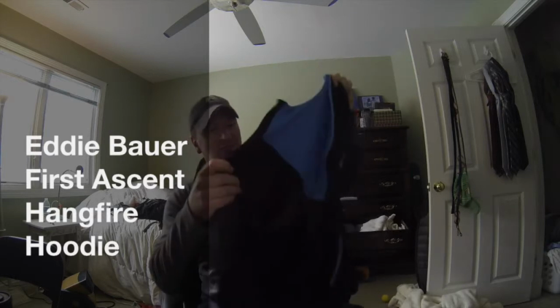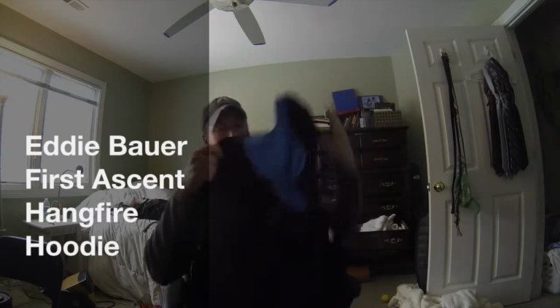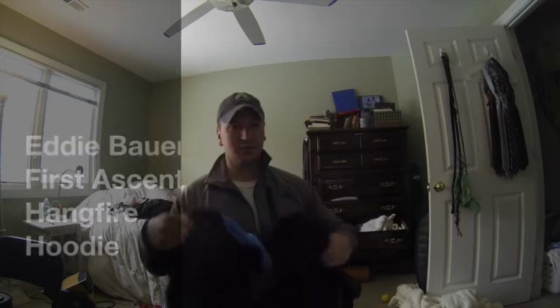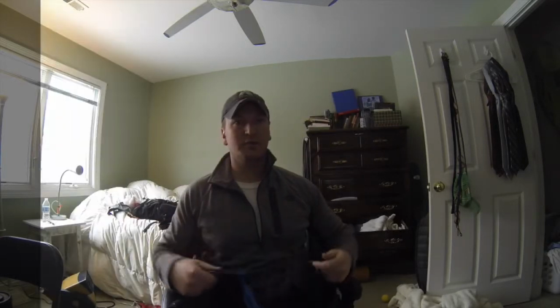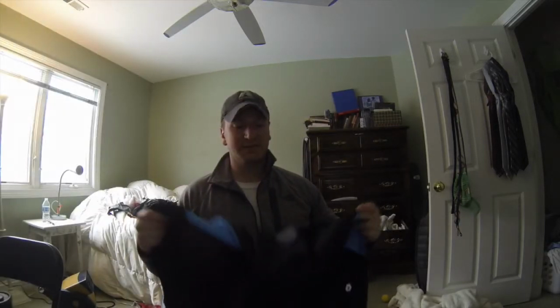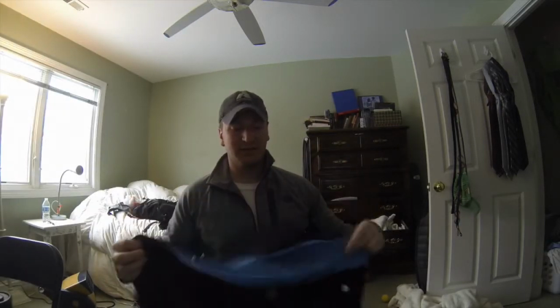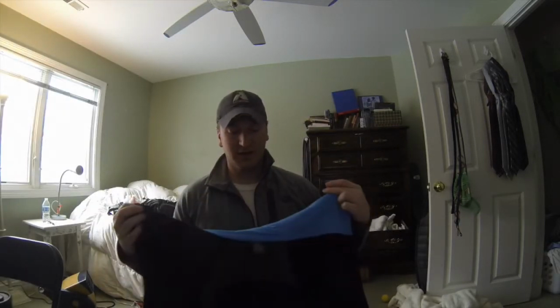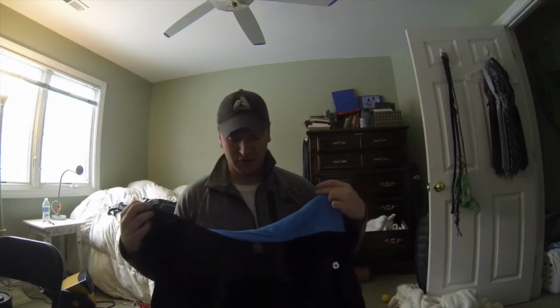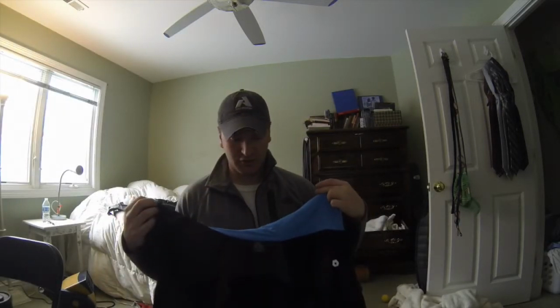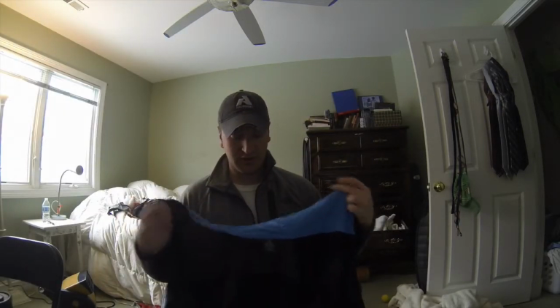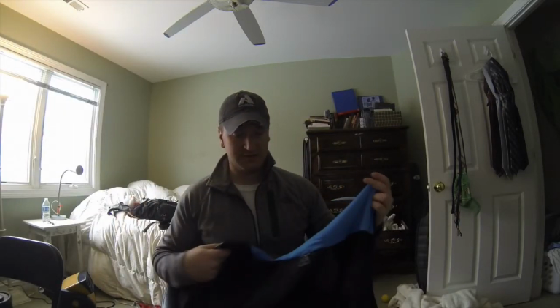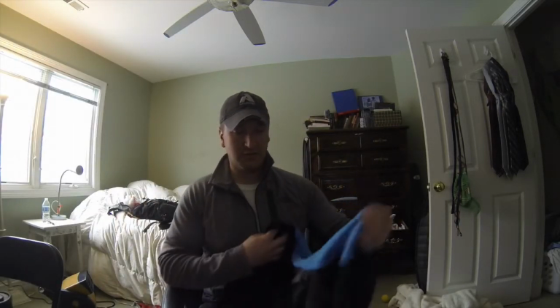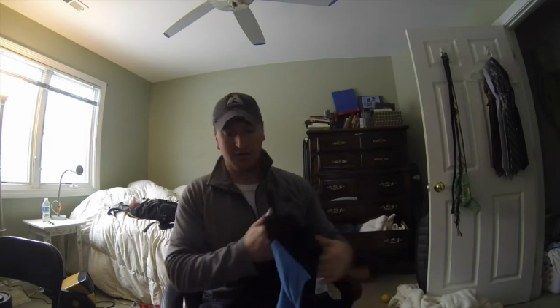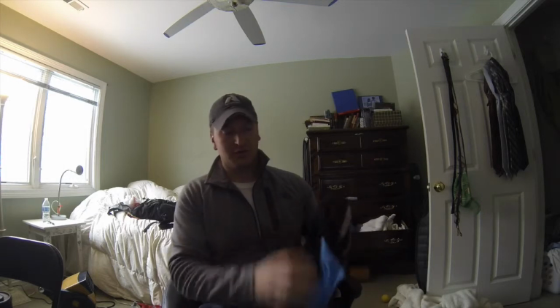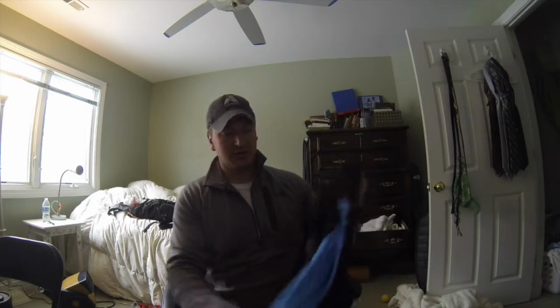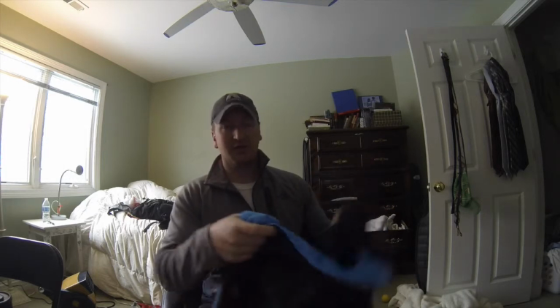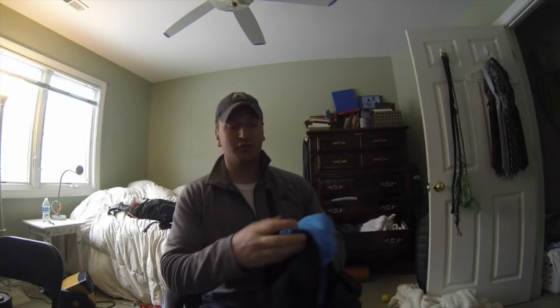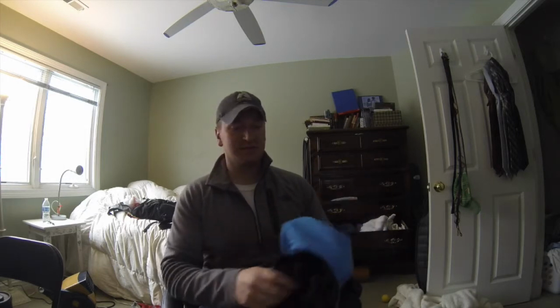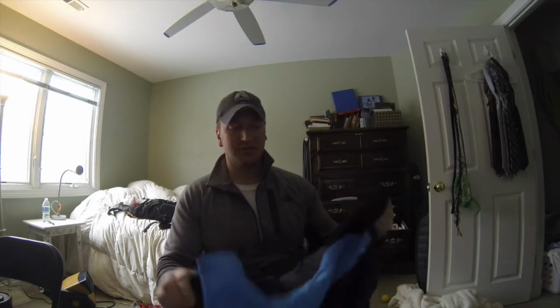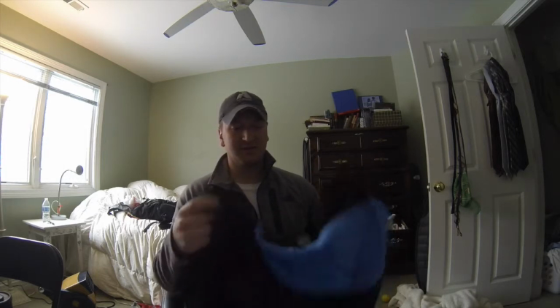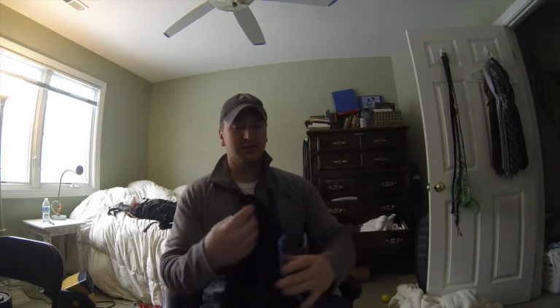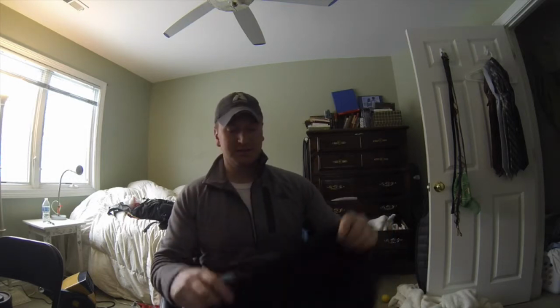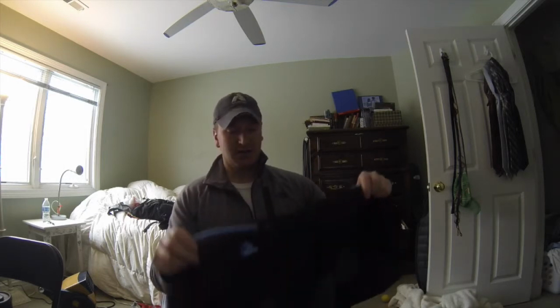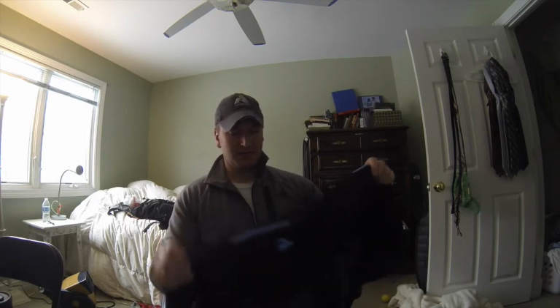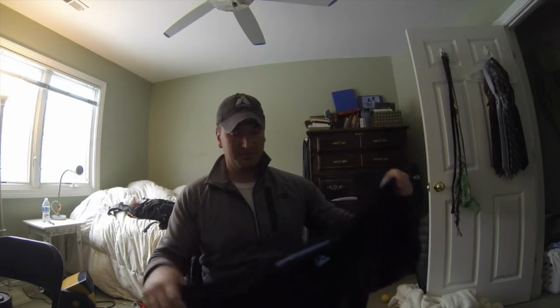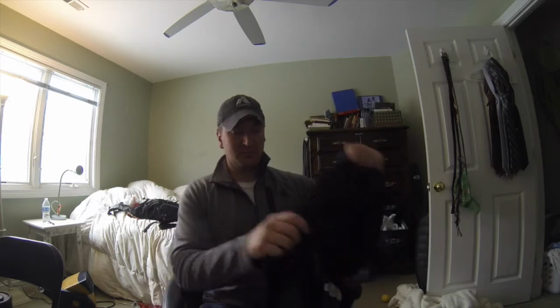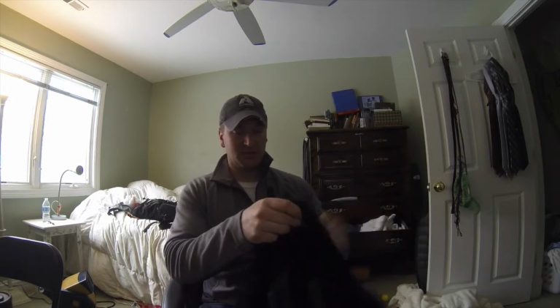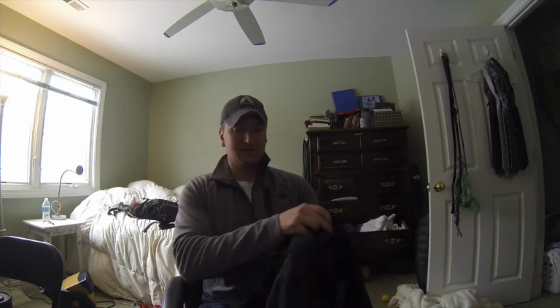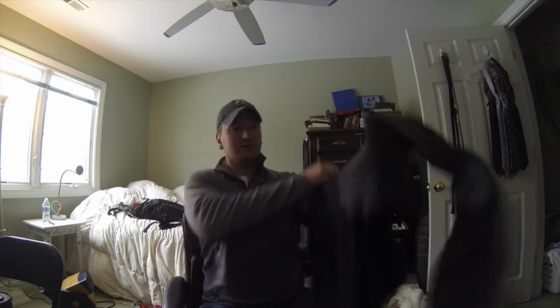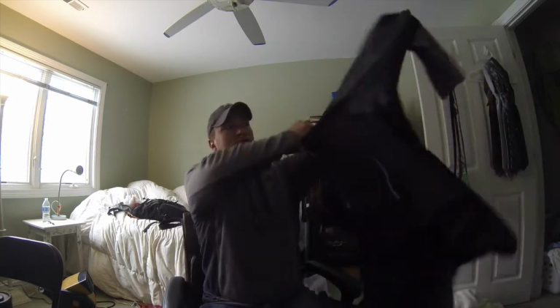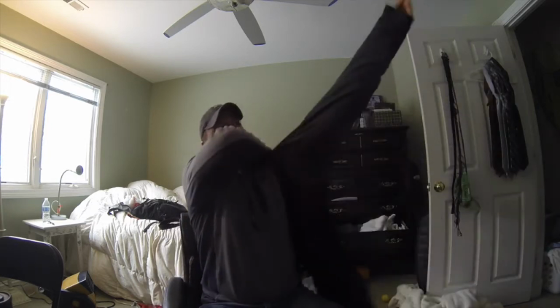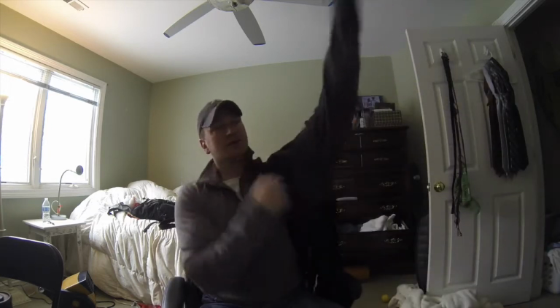This is it. I'm a pretty big guy so I have the extra large and it fits pretty good. Let me see if I can put it on so I can show you.